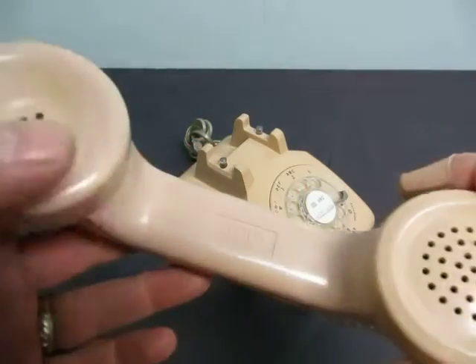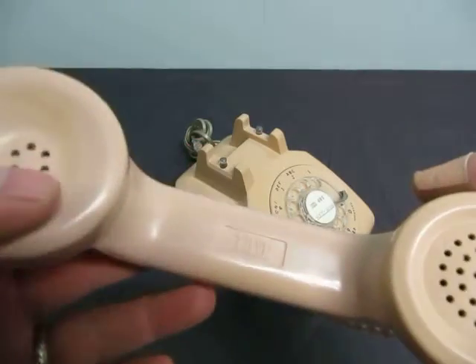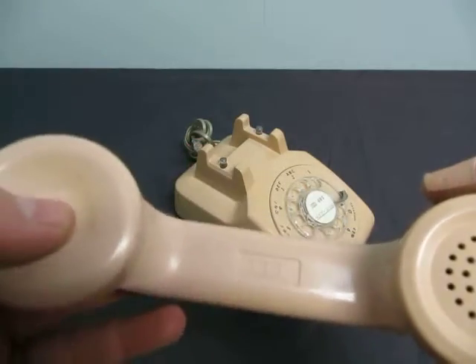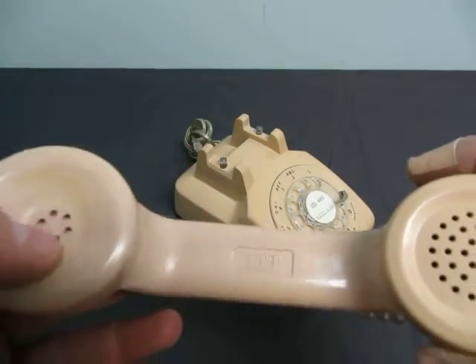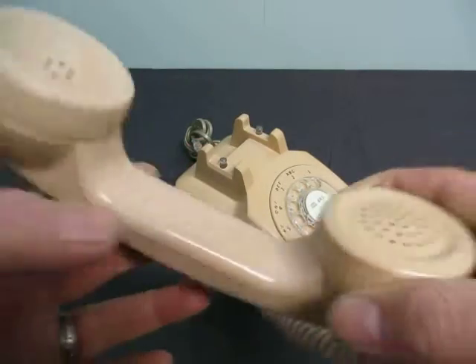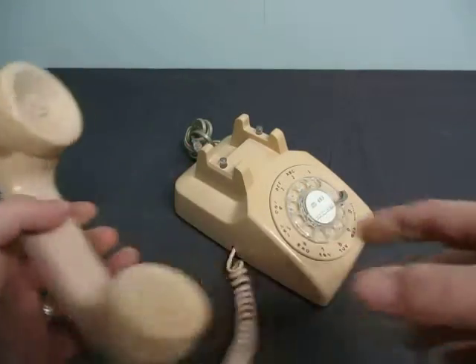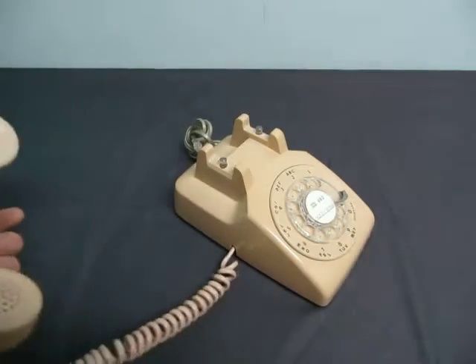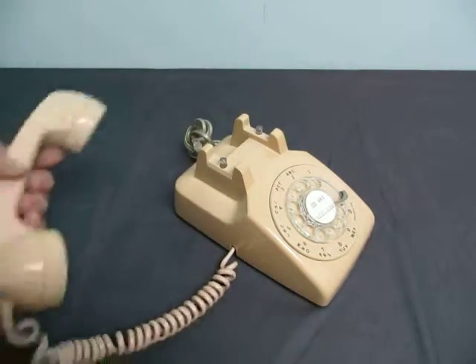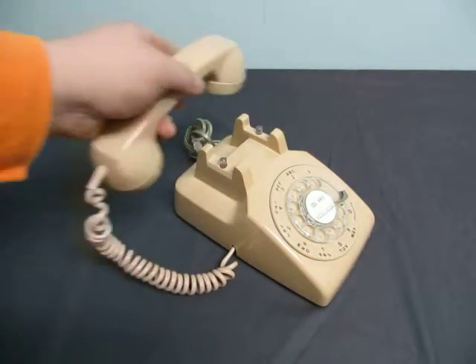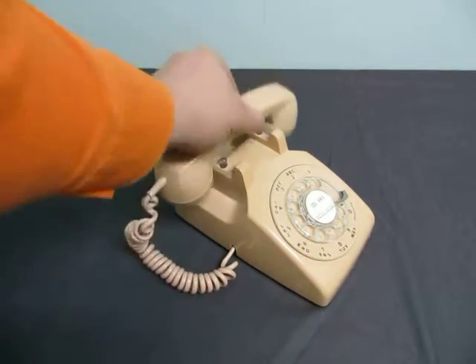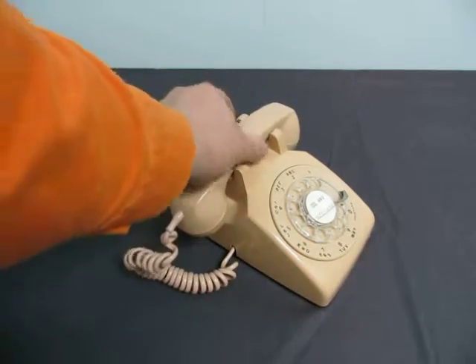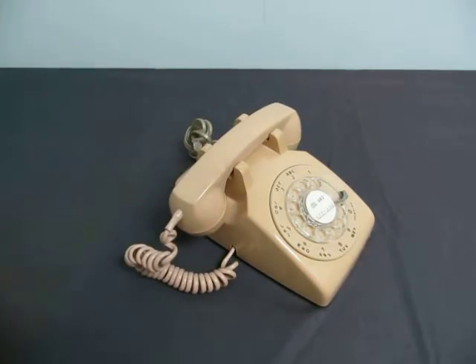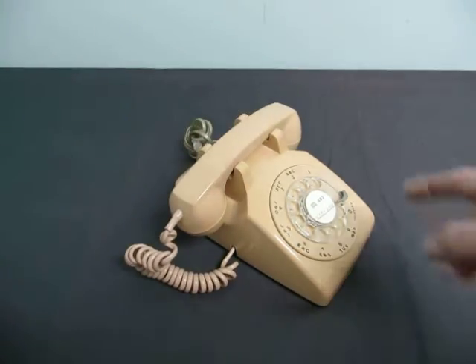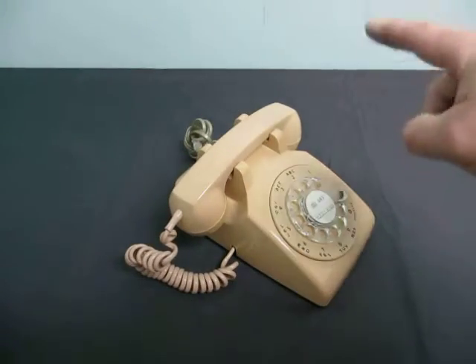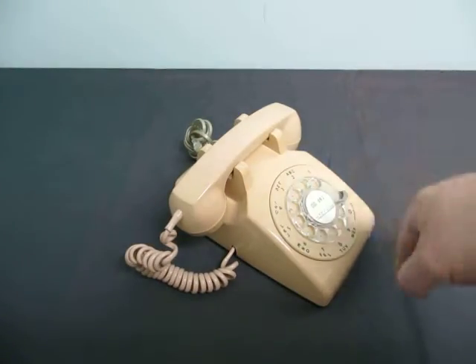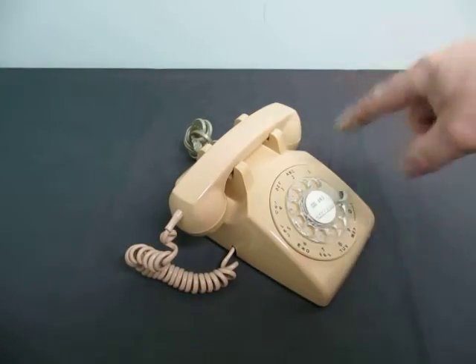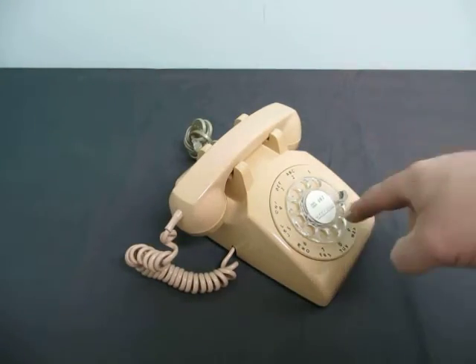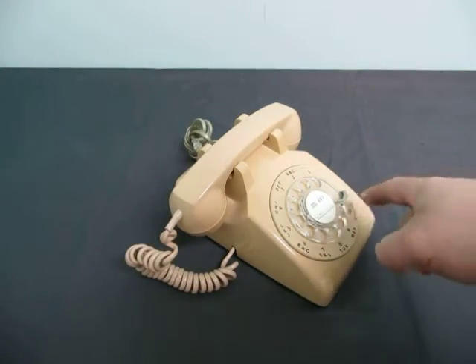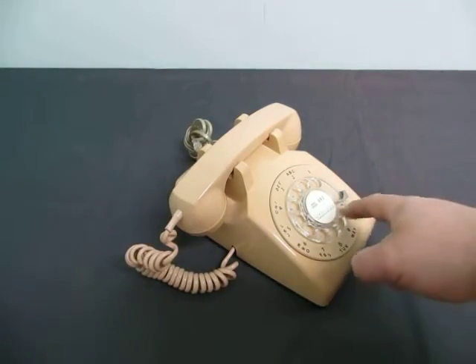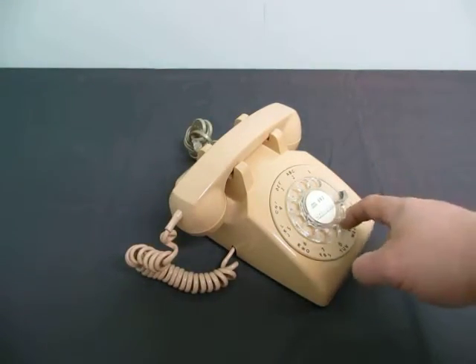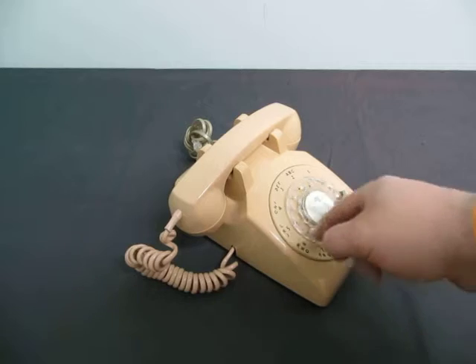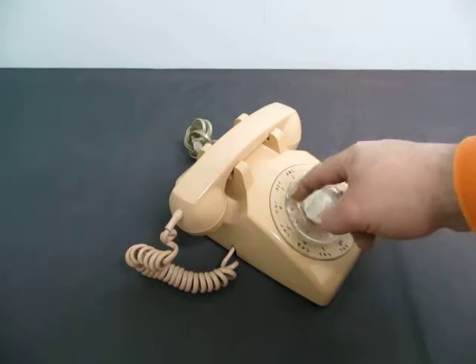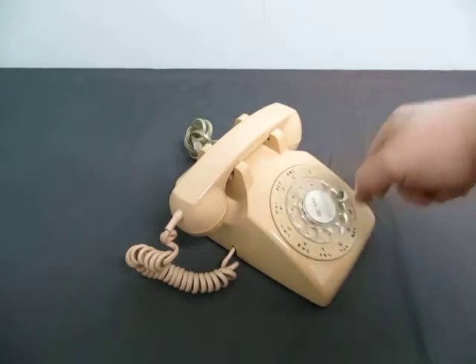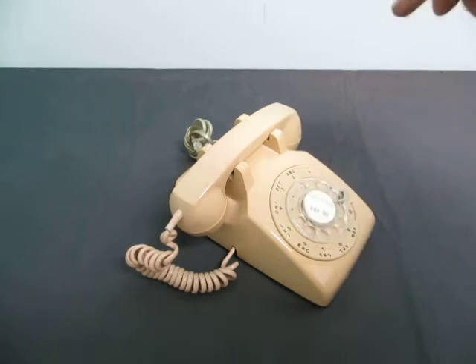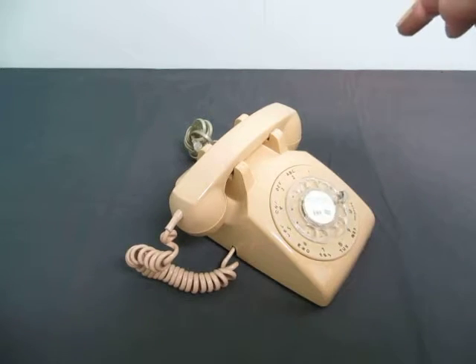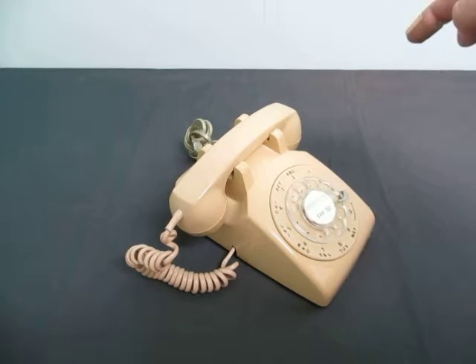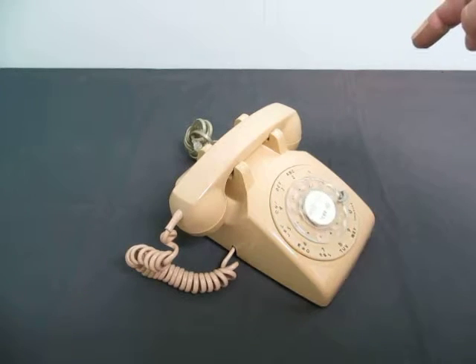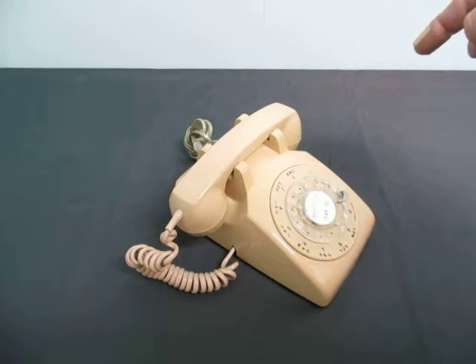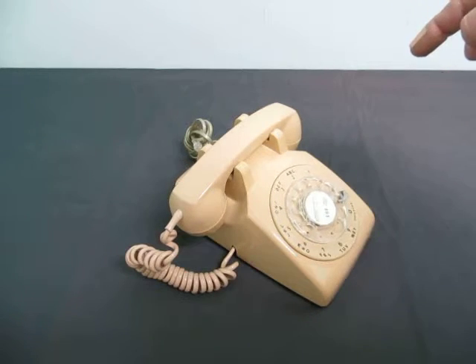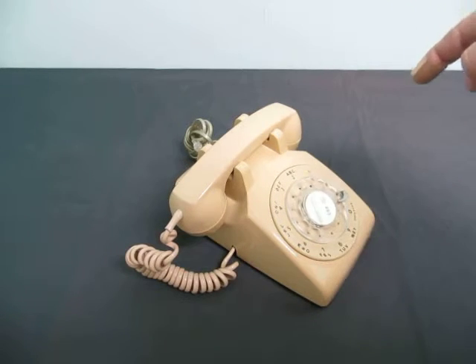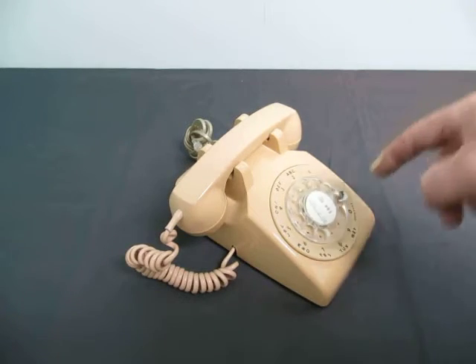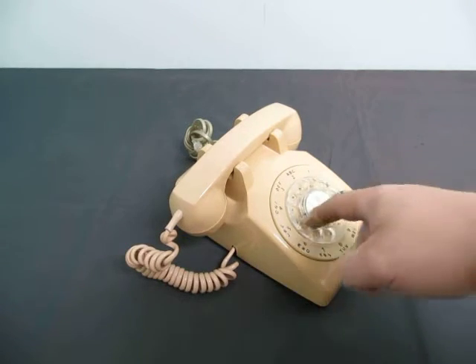It's by ITT, and the nice thing is when you dial you just go... Oh wow, that's really slow.